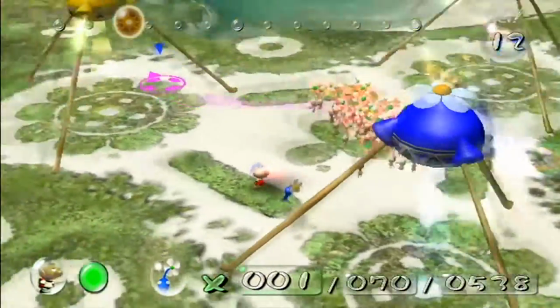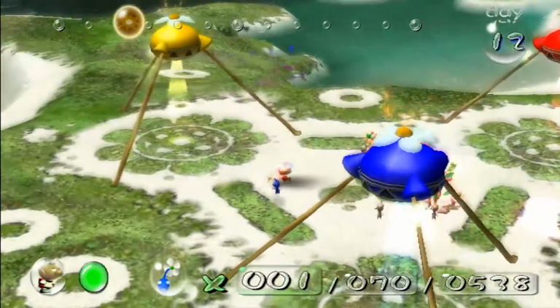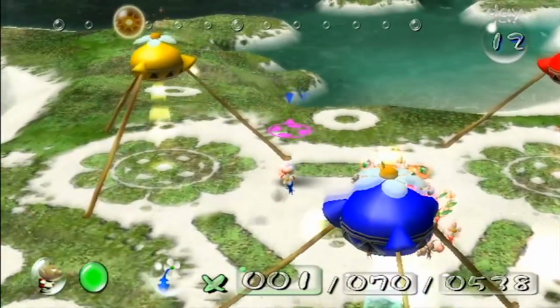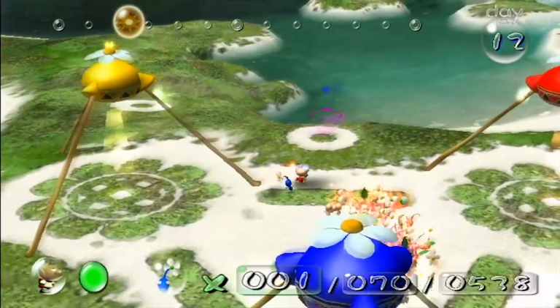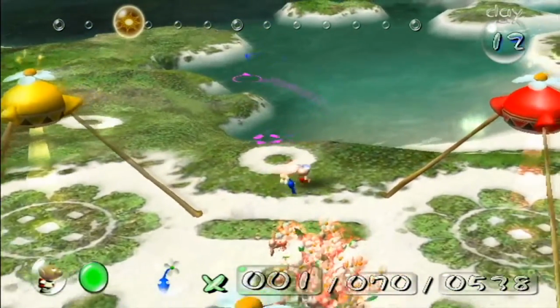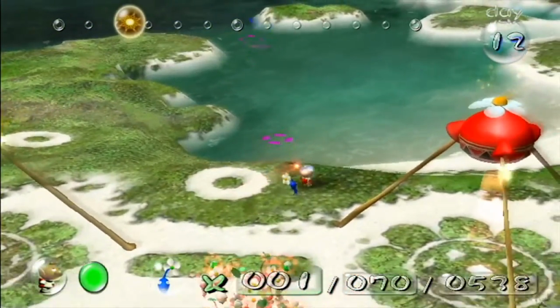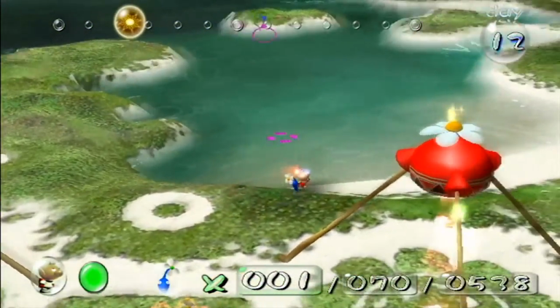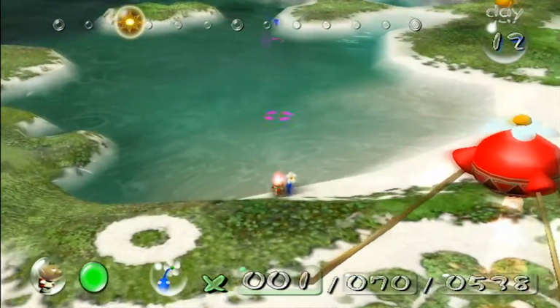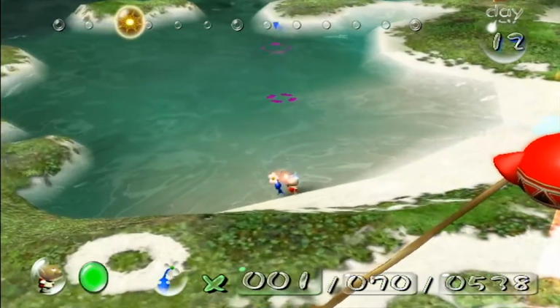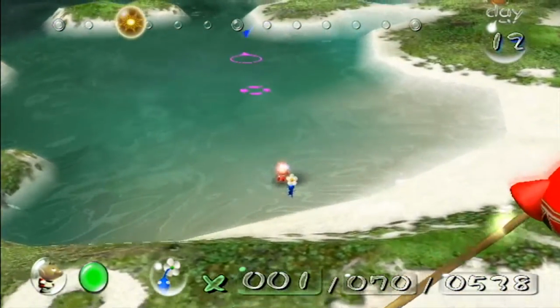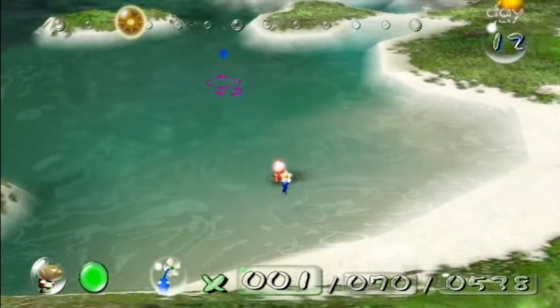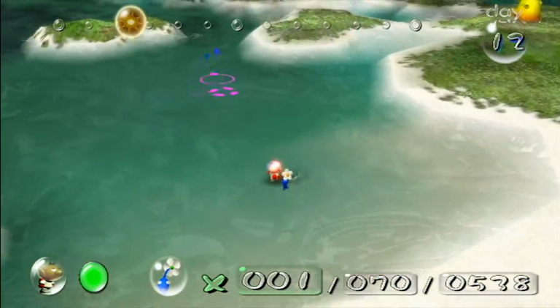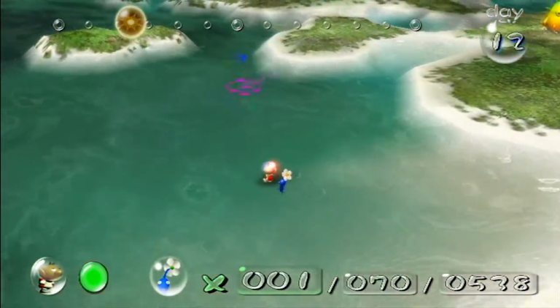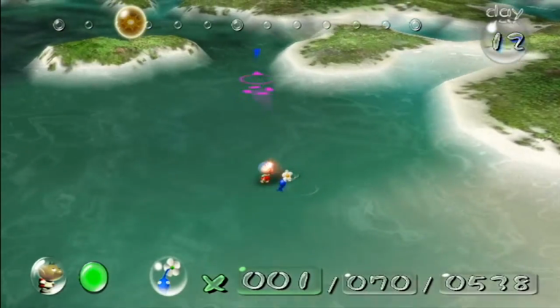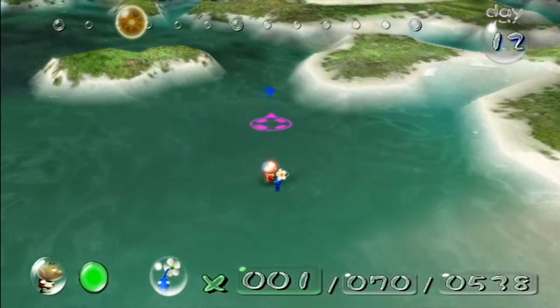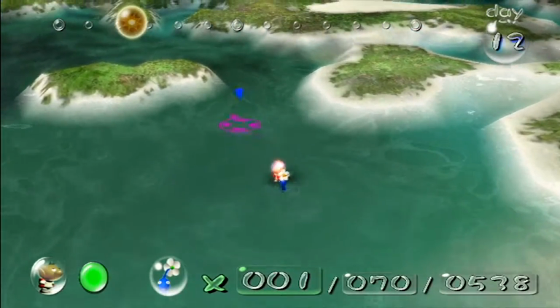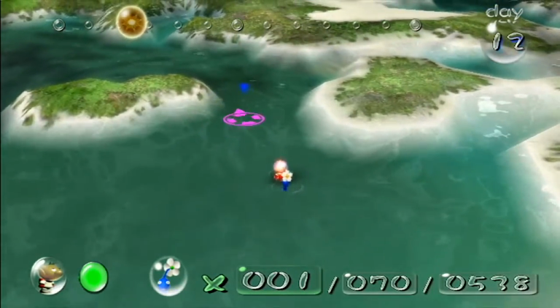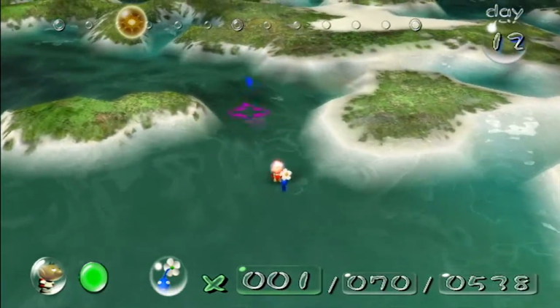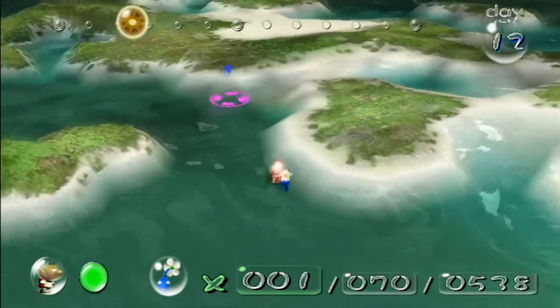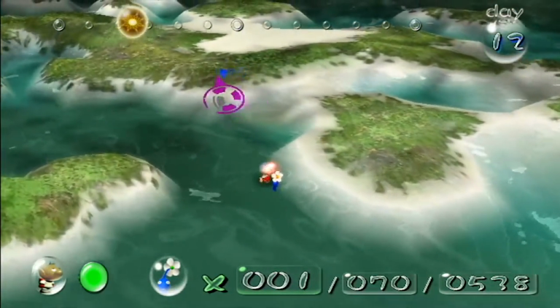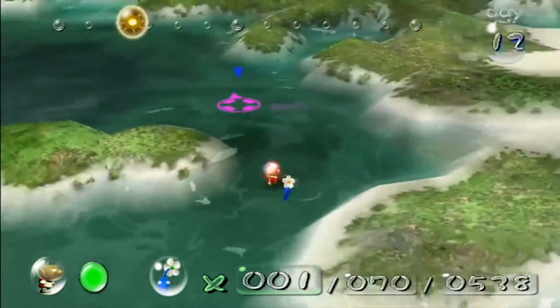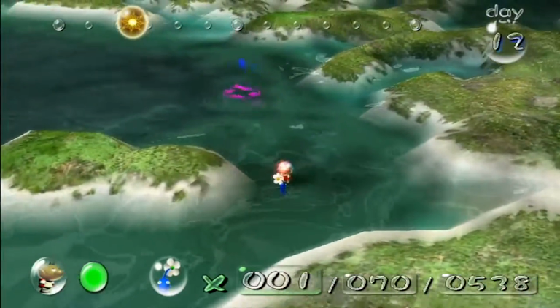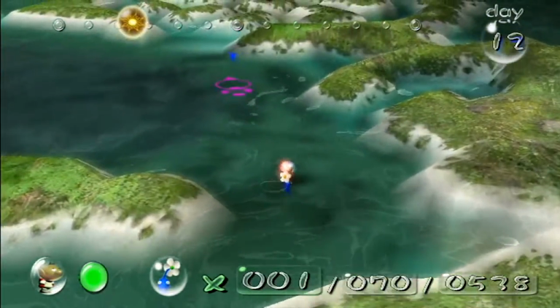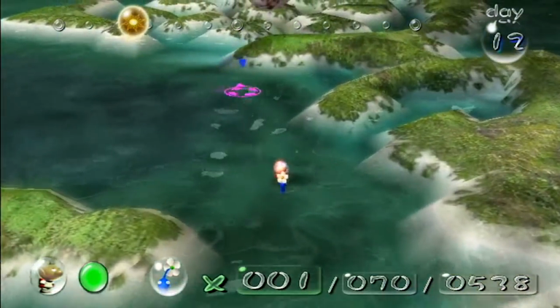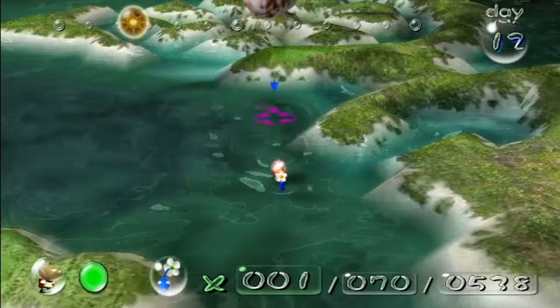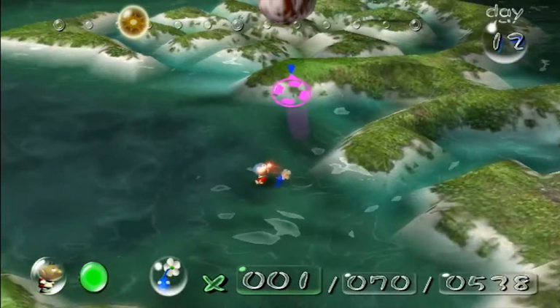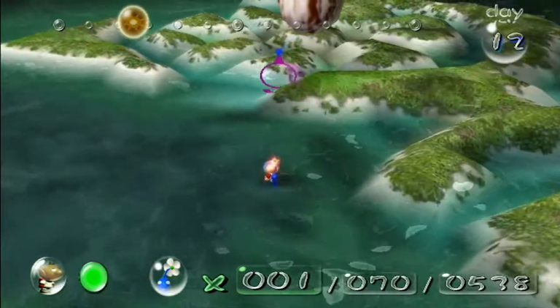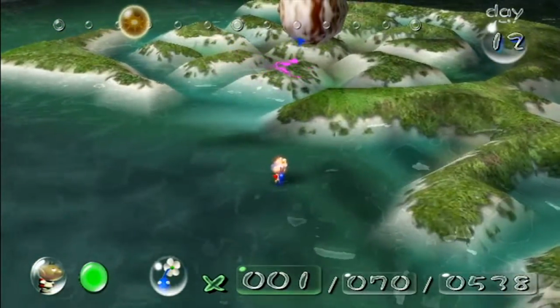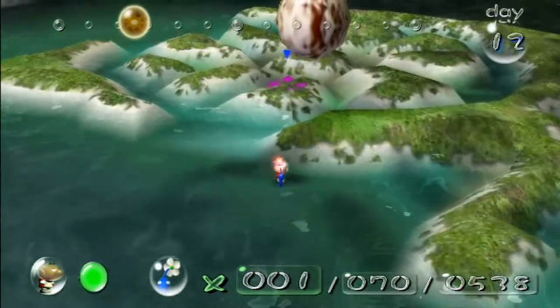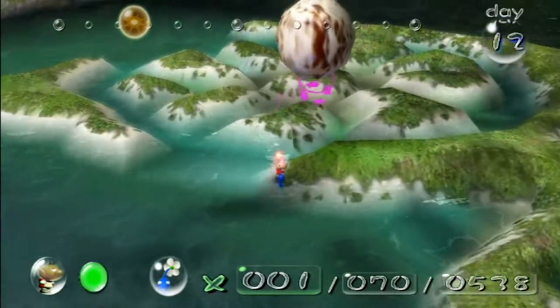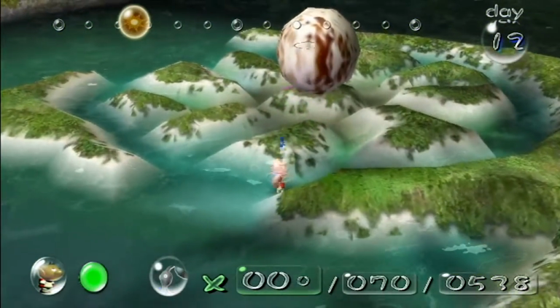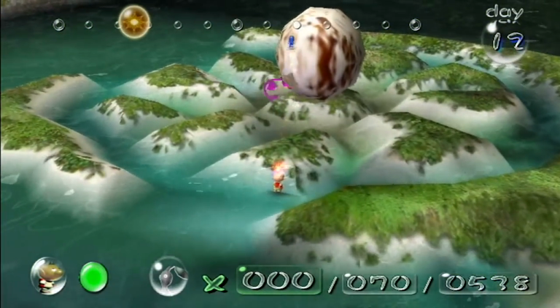You might be asking why are we only taking one blue to go check out the egg? Well, there's a good reason for that — you don't need a ton of blues, you just need the one. We're just going to throw him on the egg and then kind of run away.